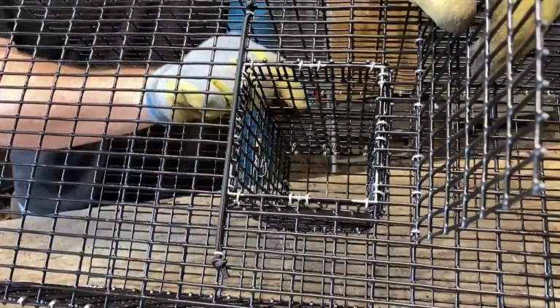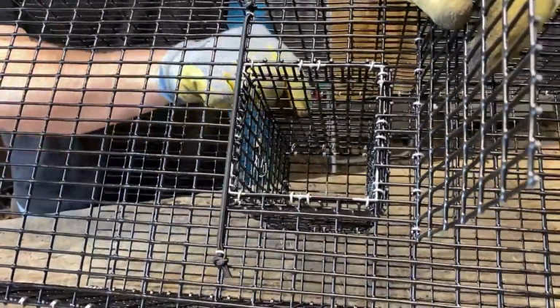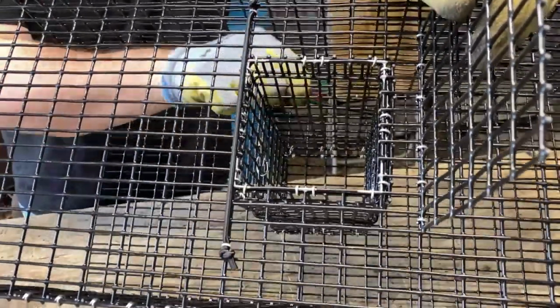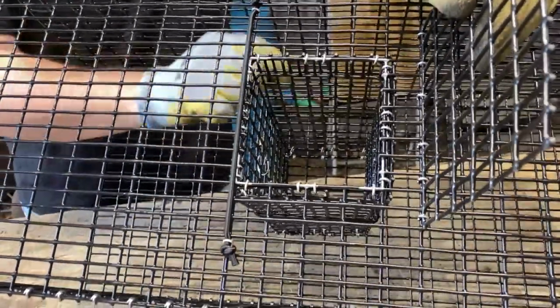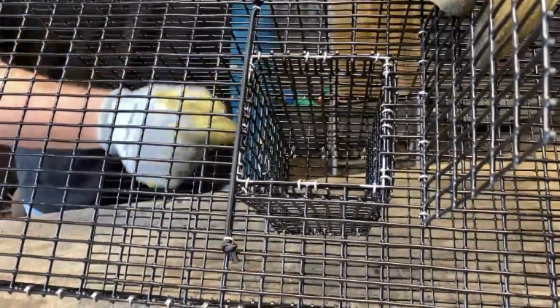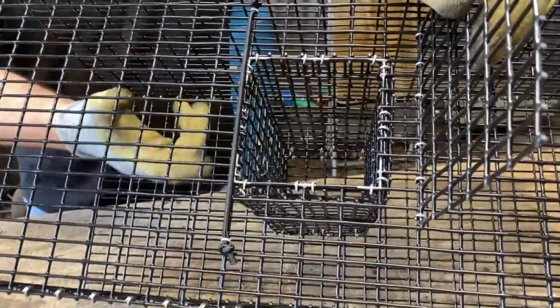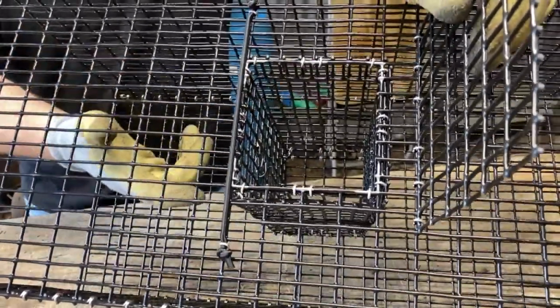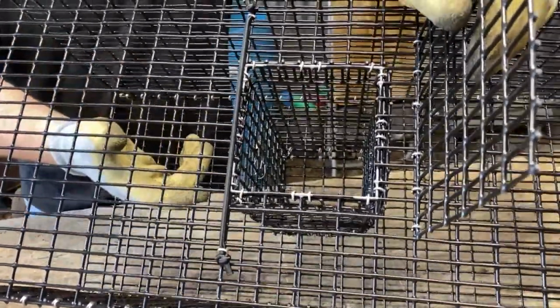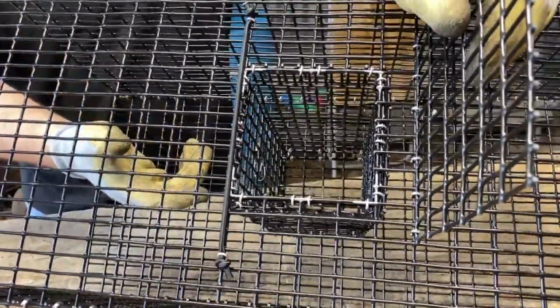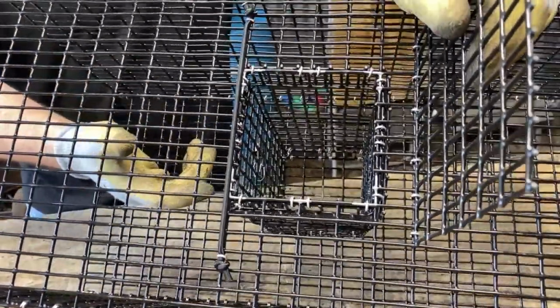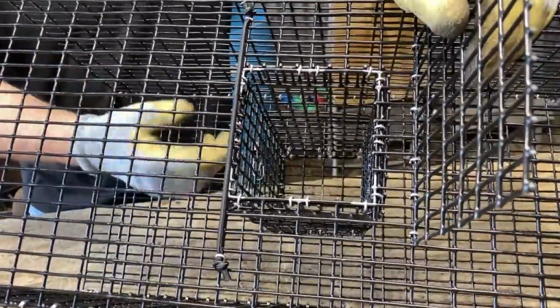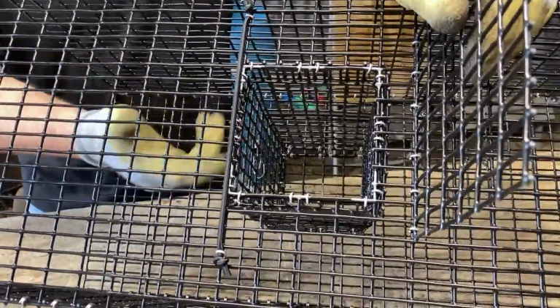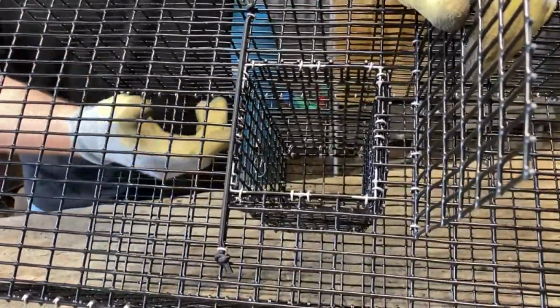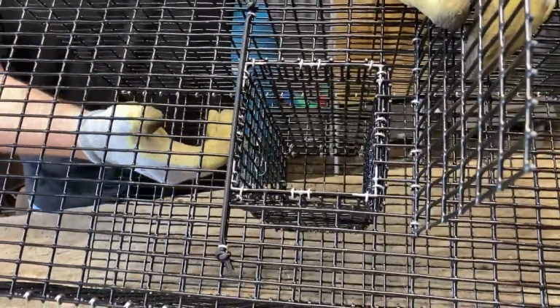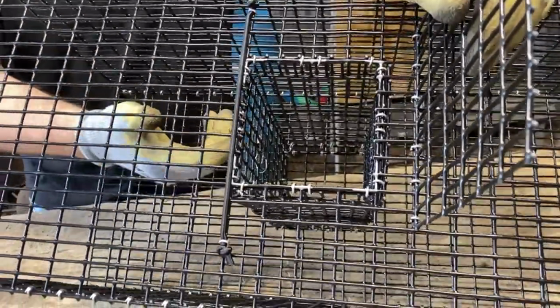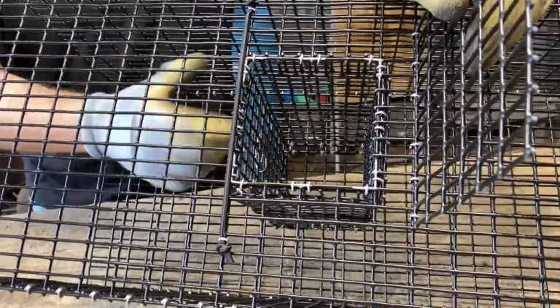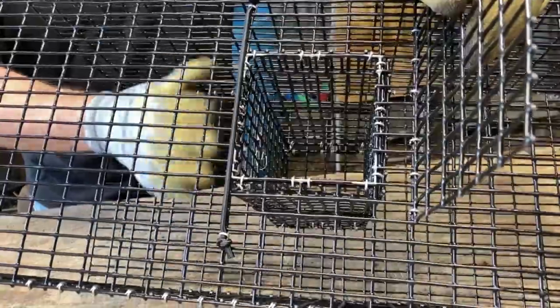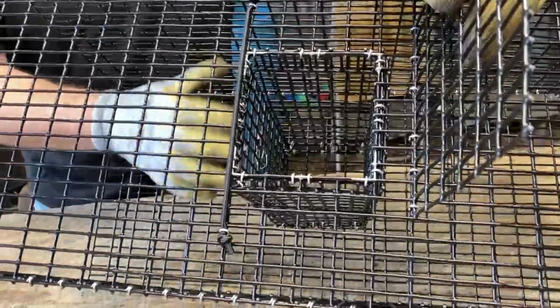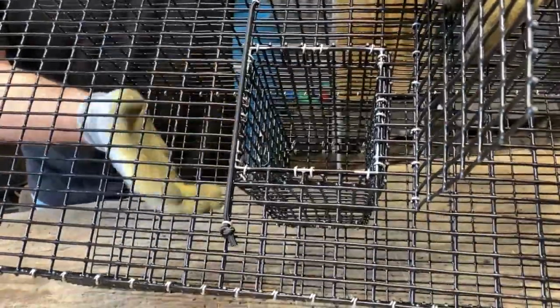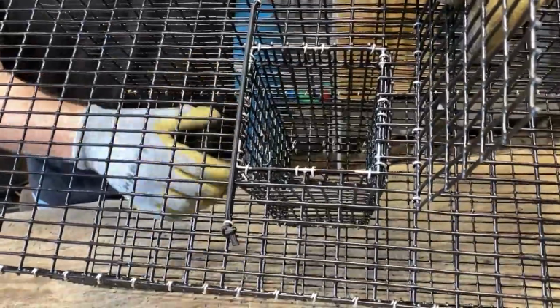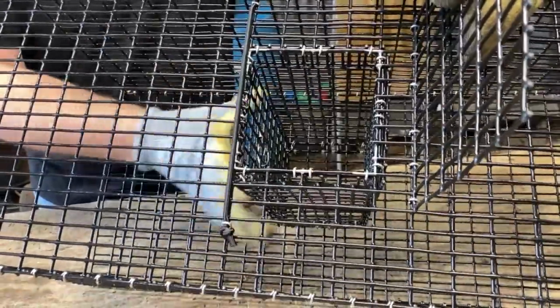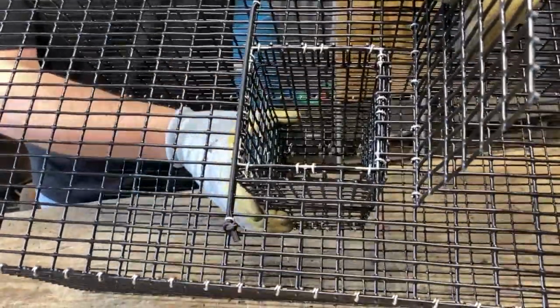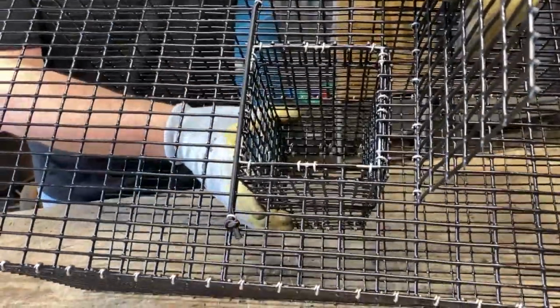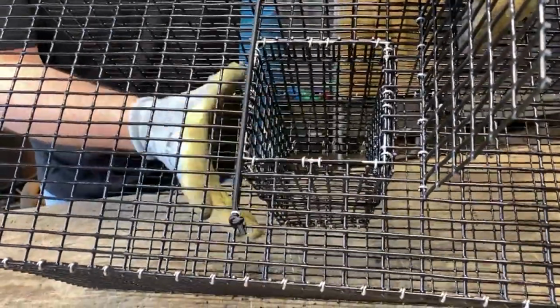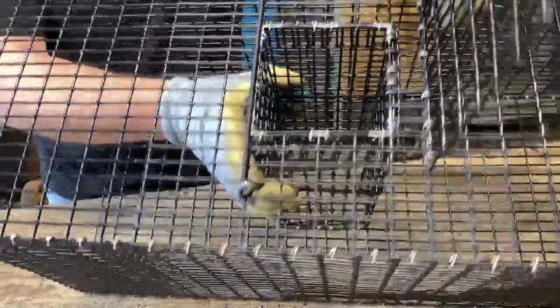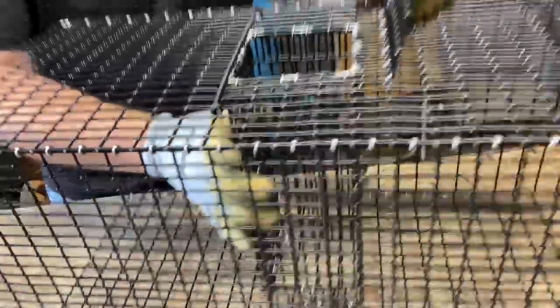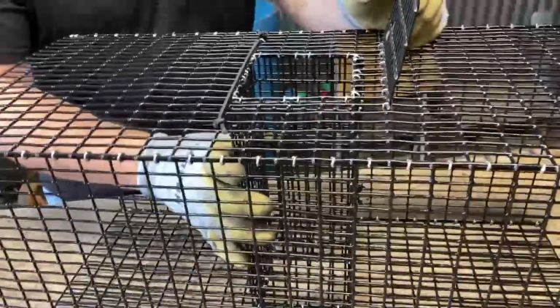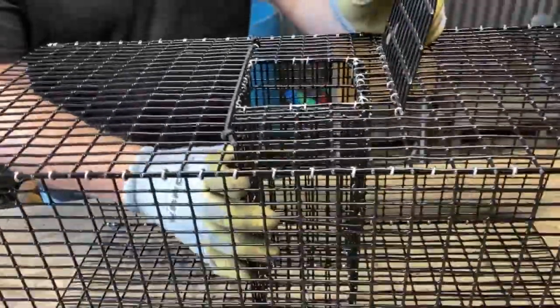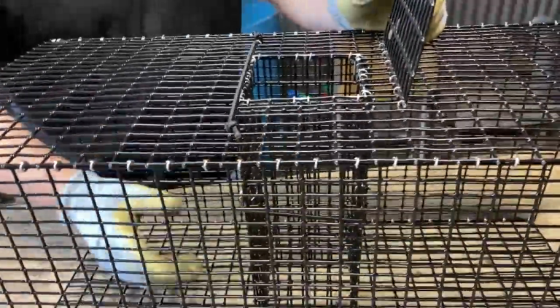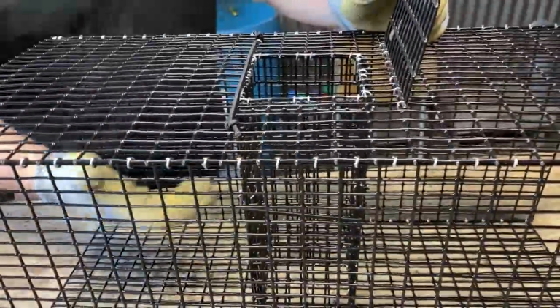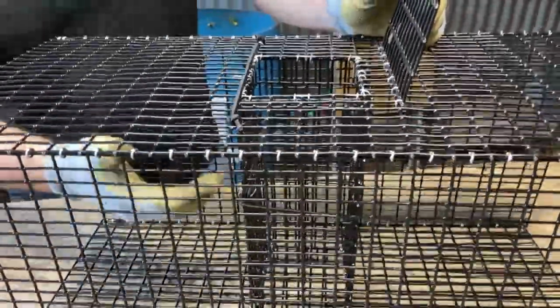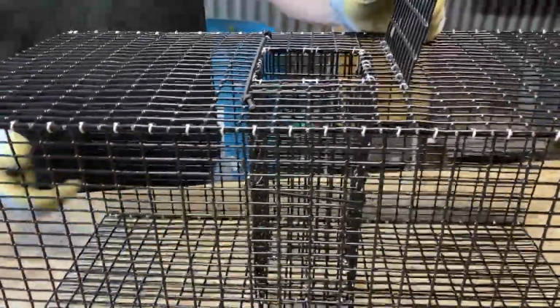Eventually the bungees may dry rot on you, but you can easily replace them. So this is something that you can keep forever as long as you take care of it.